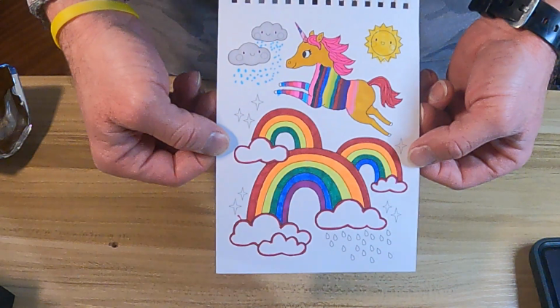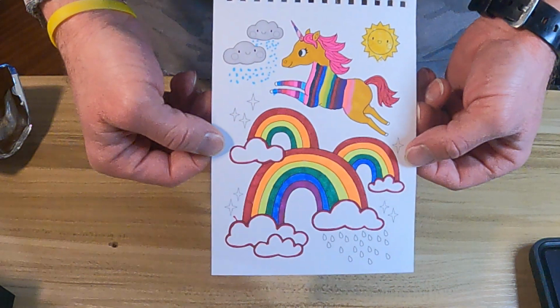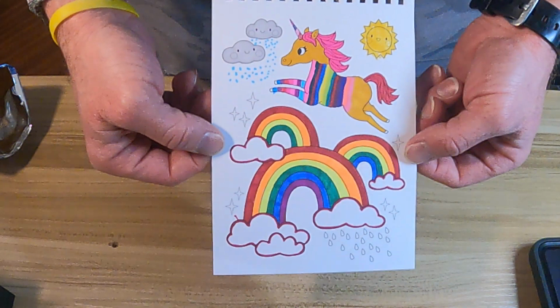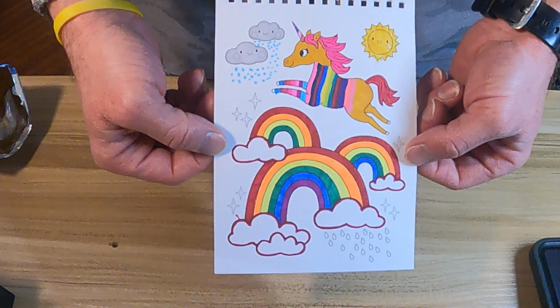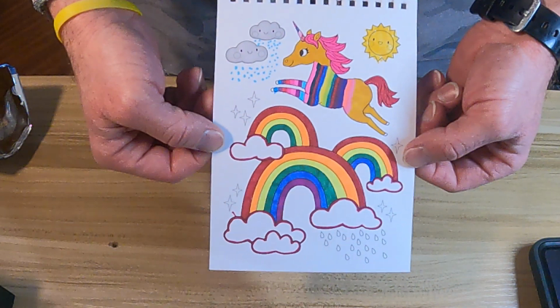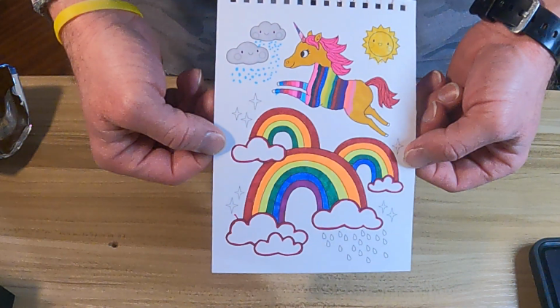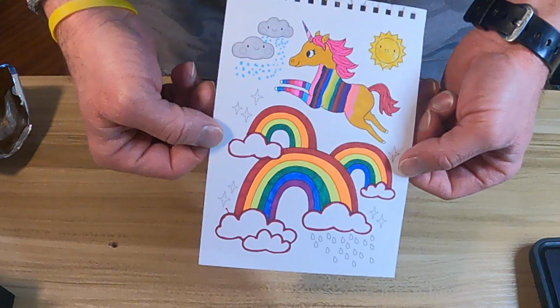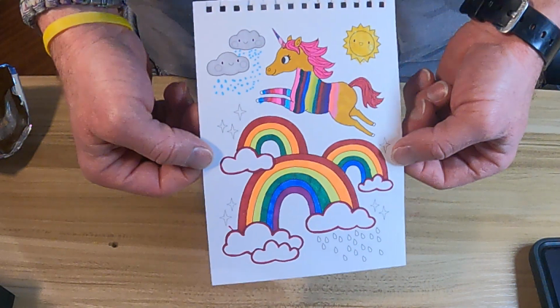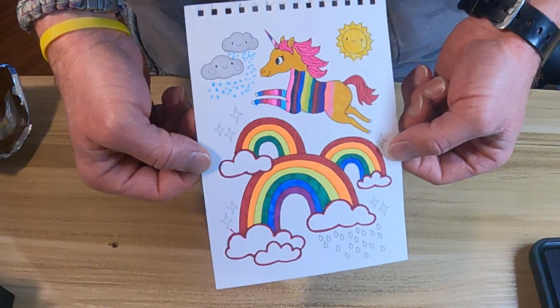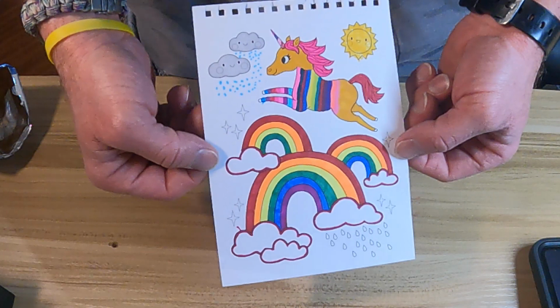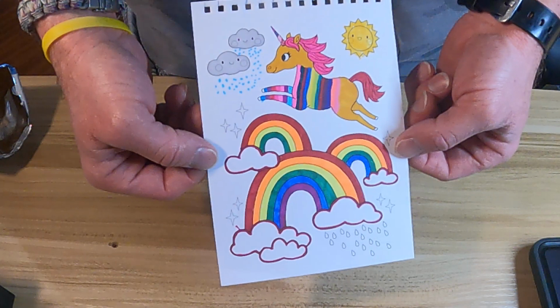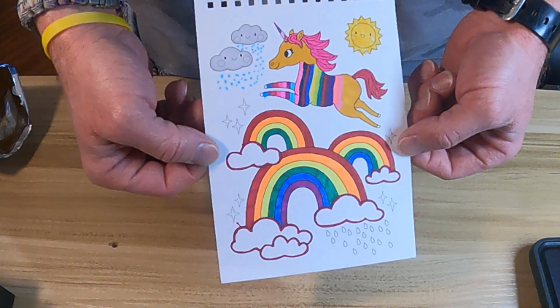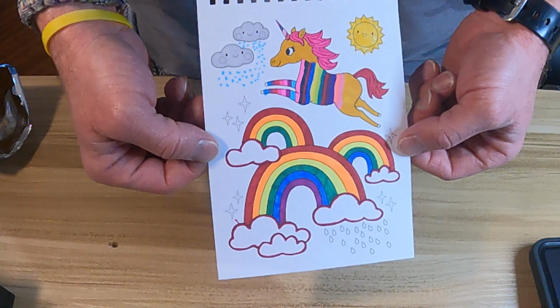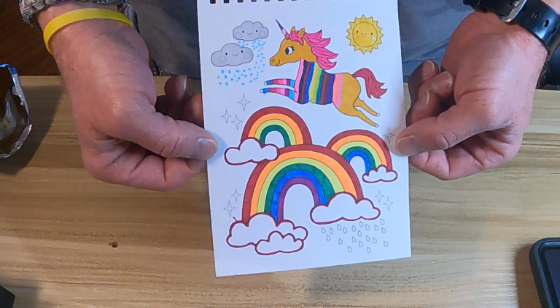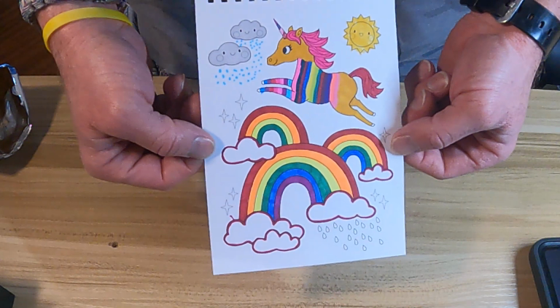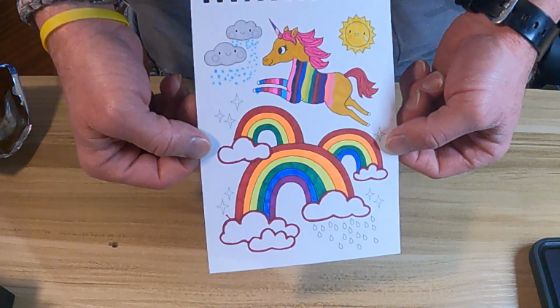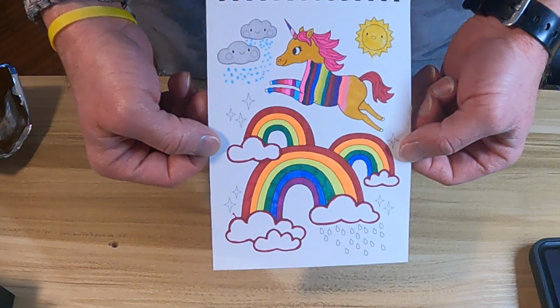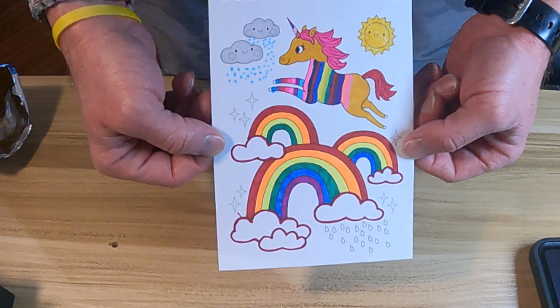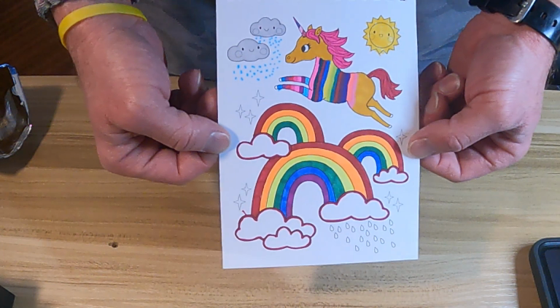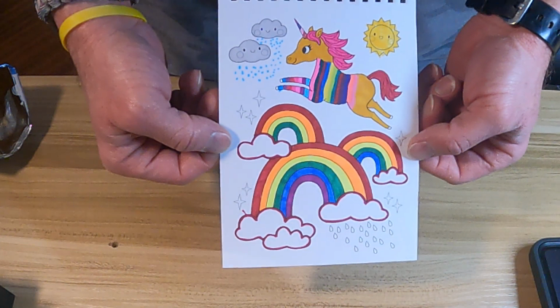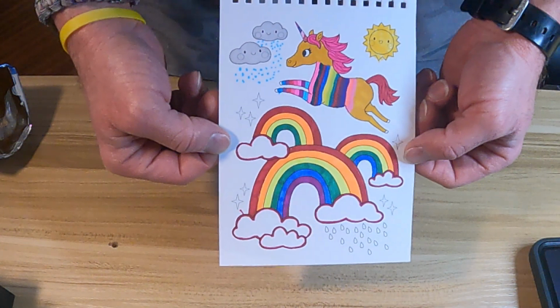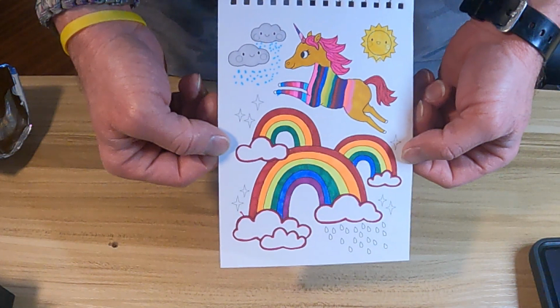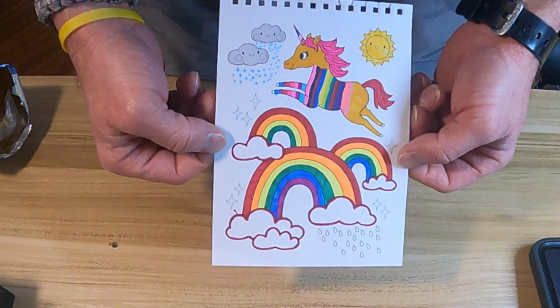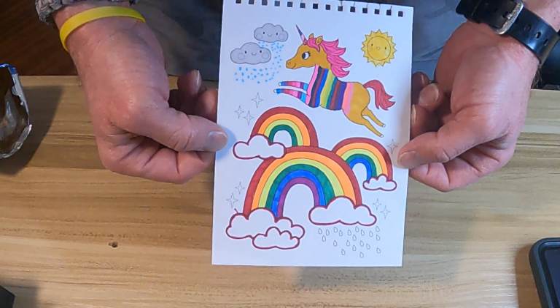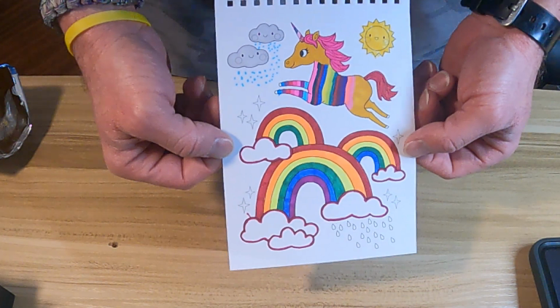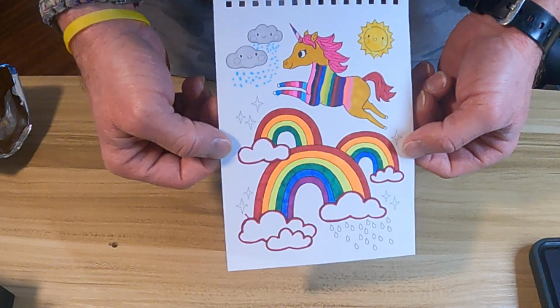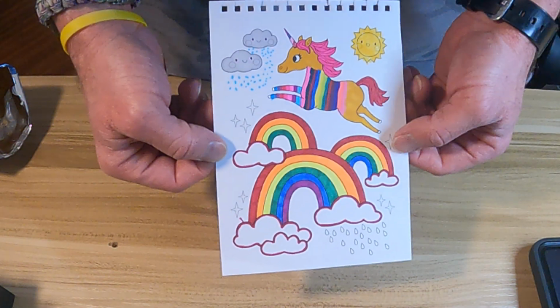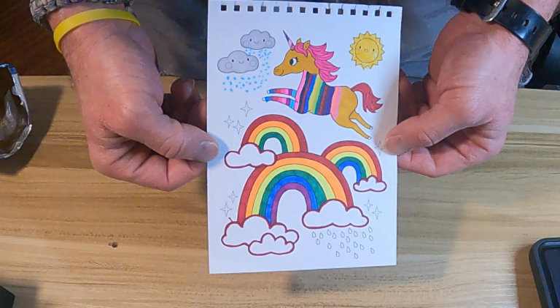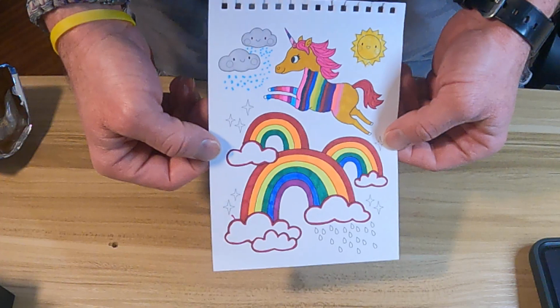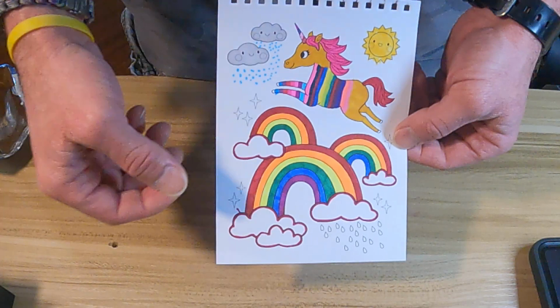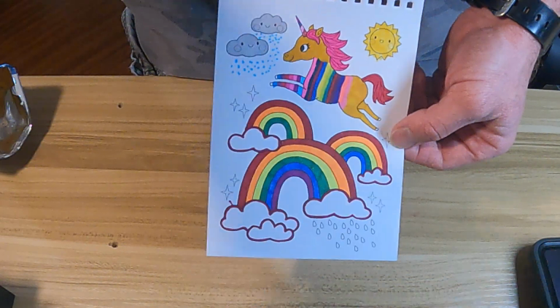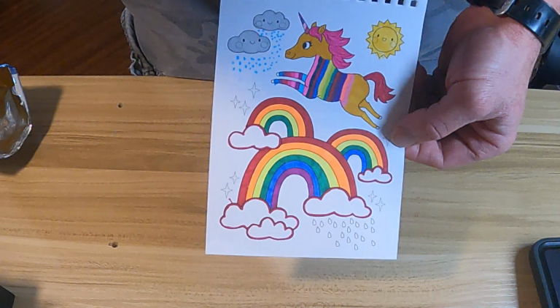Anyways, that's gonna be it for this video. I'm gonna try to jump over and work on the cross stitch, so we will see you guys in the next one. Thank you for watching.